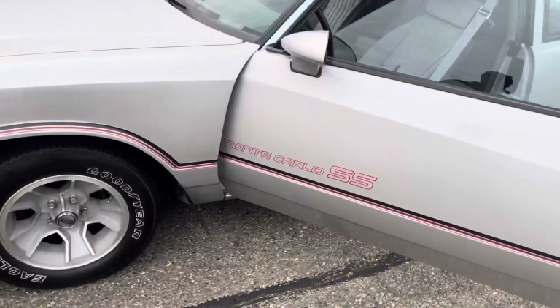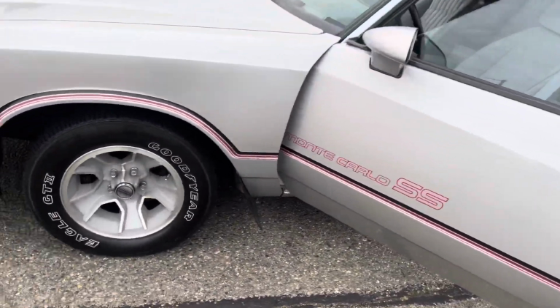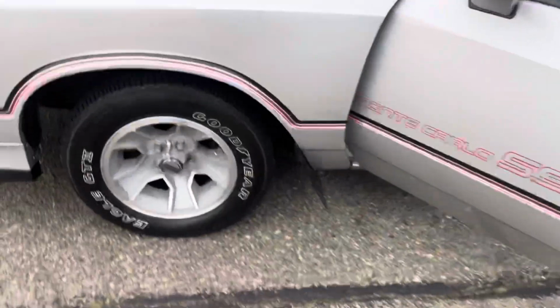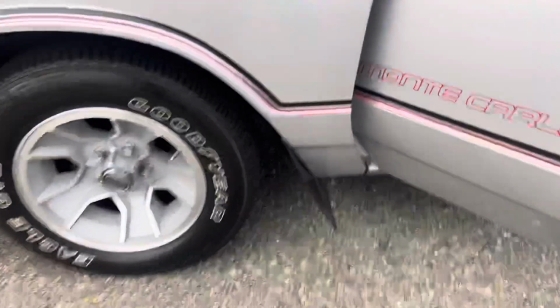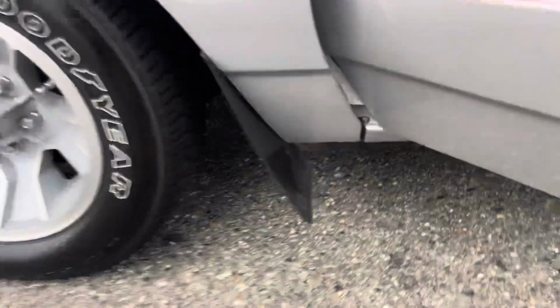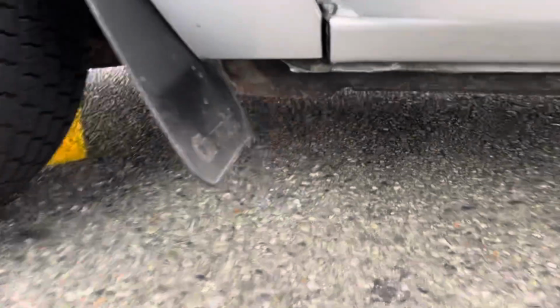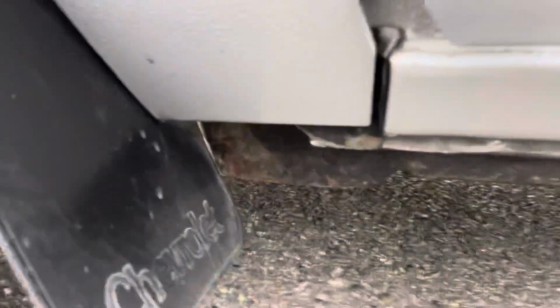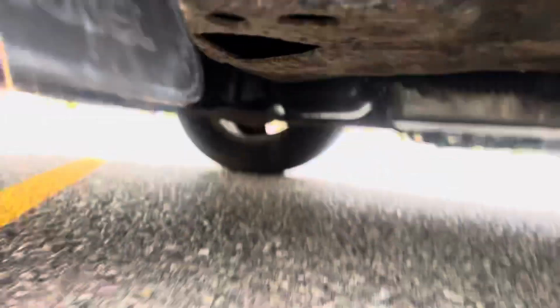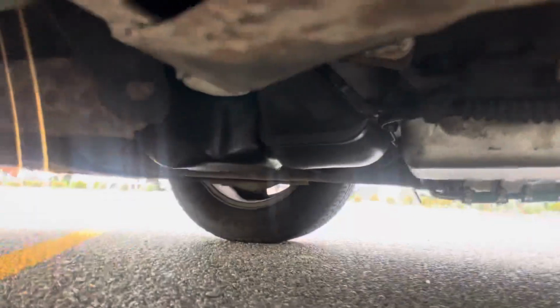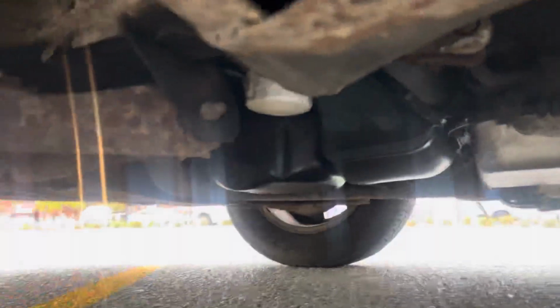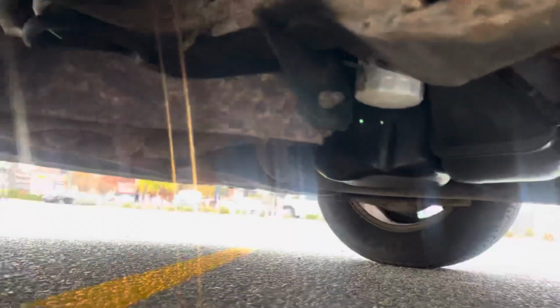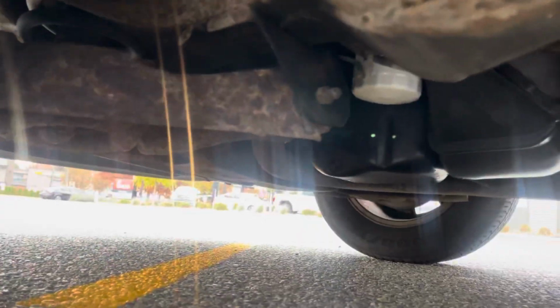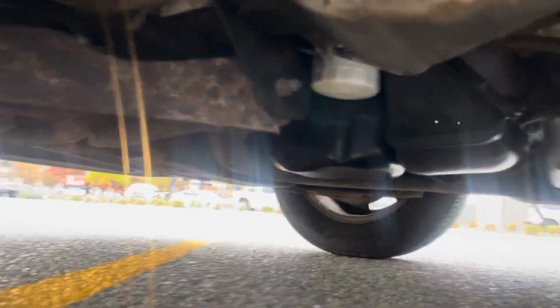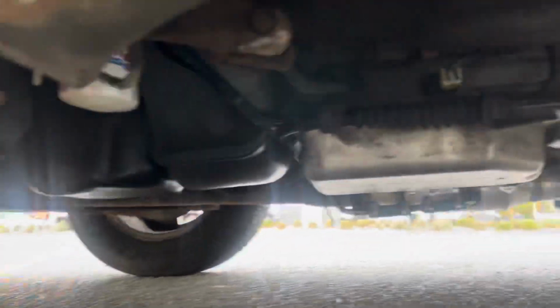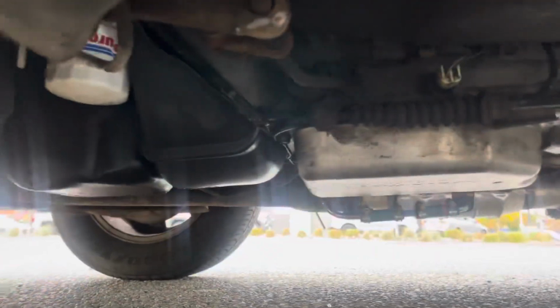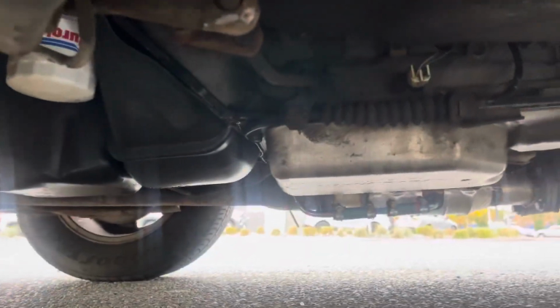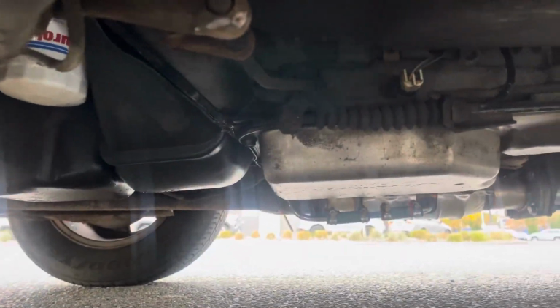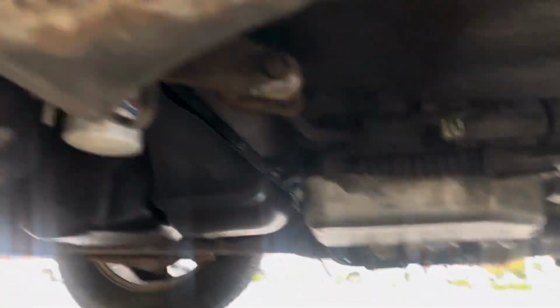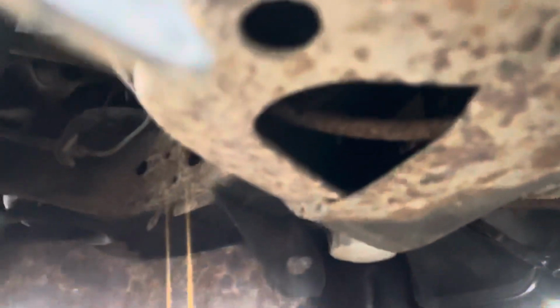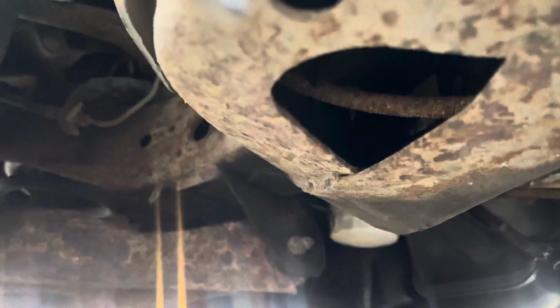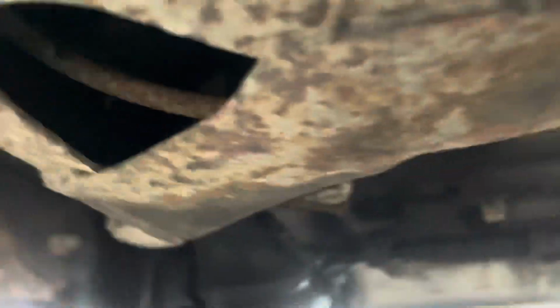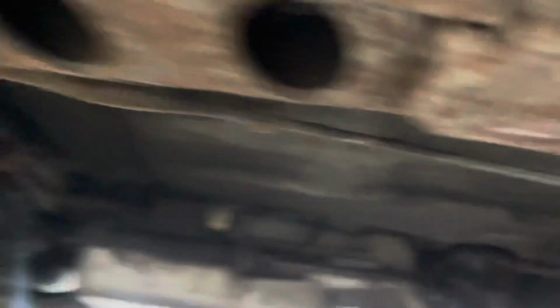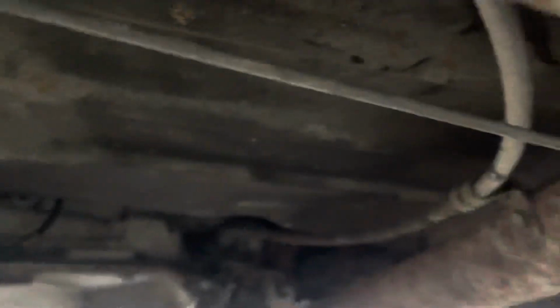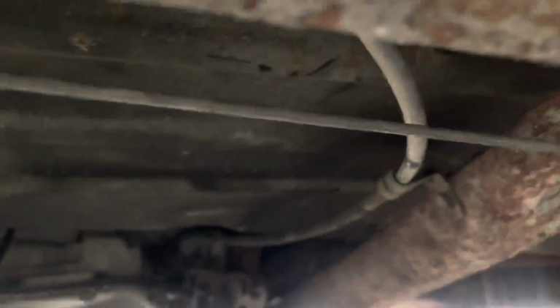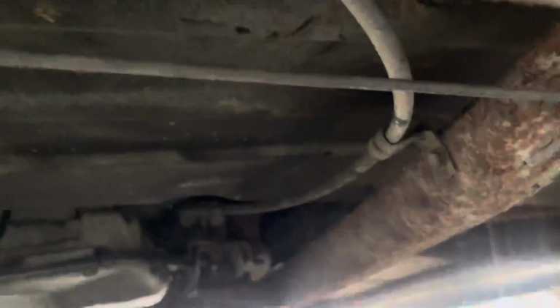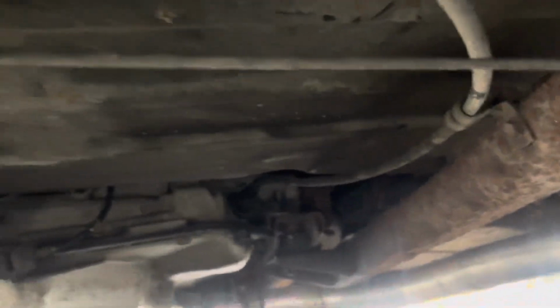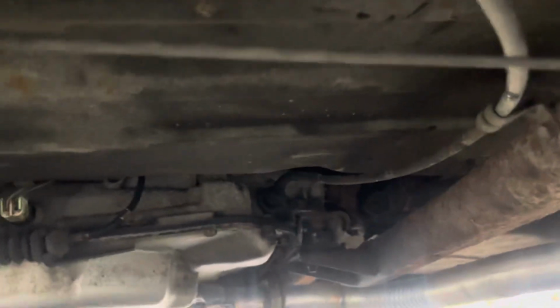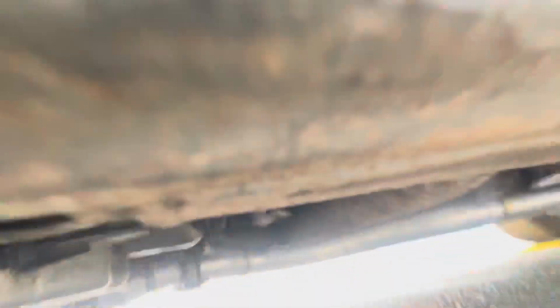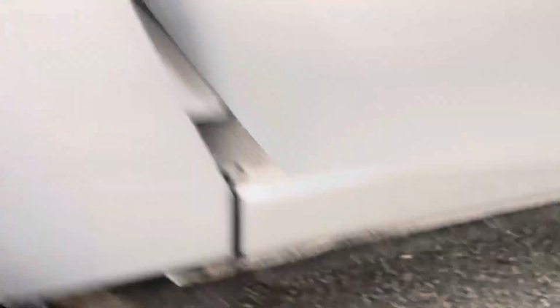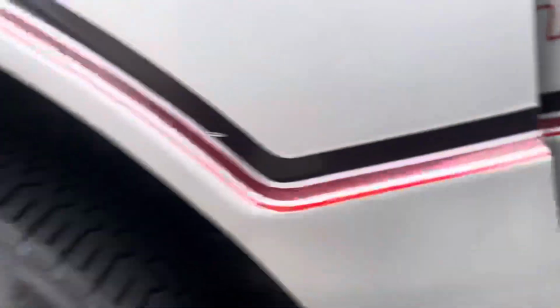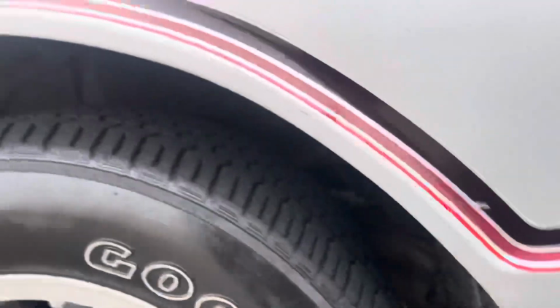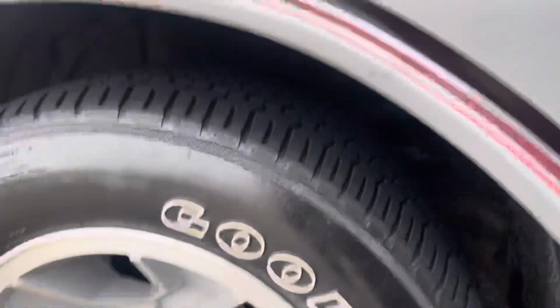Show you underneath the car — no leaking, exhaust ramp perfect, no rust, no rust.